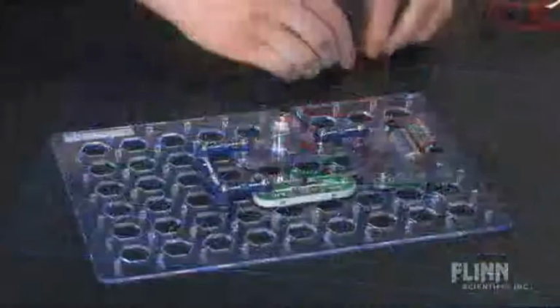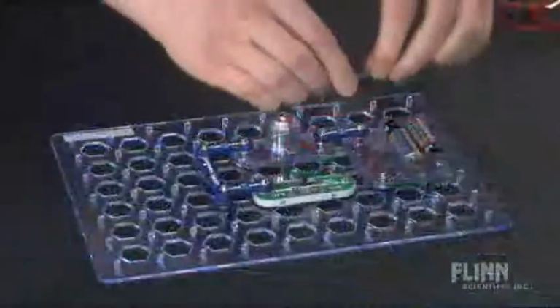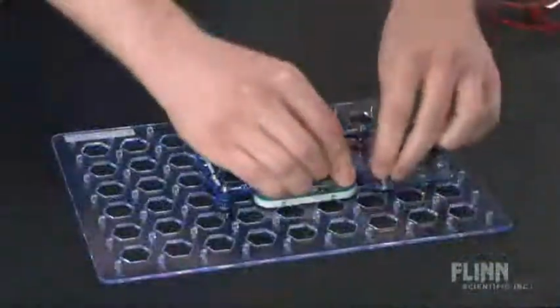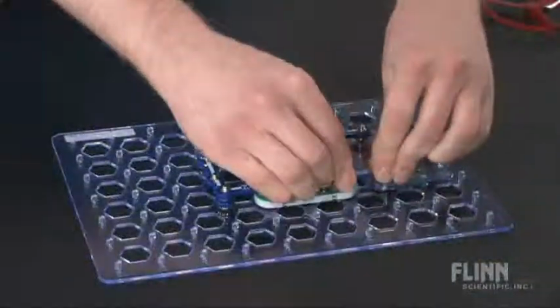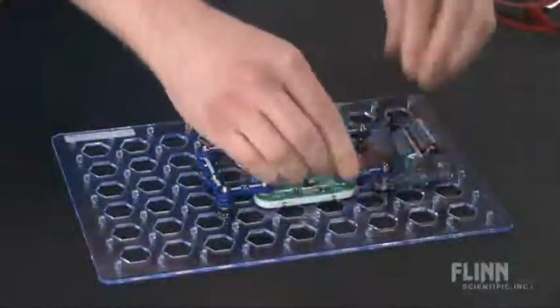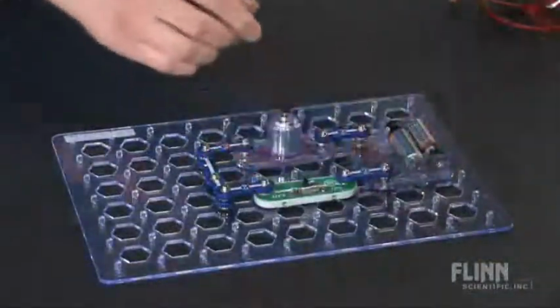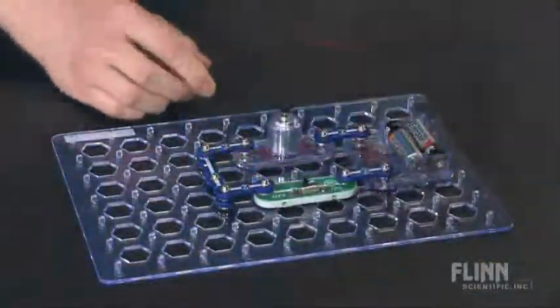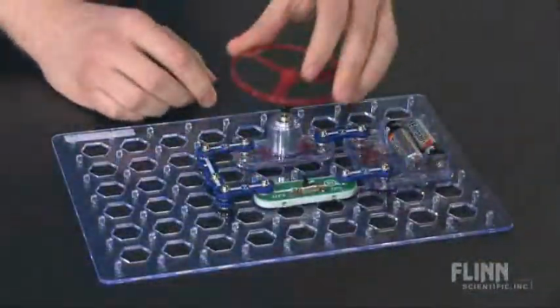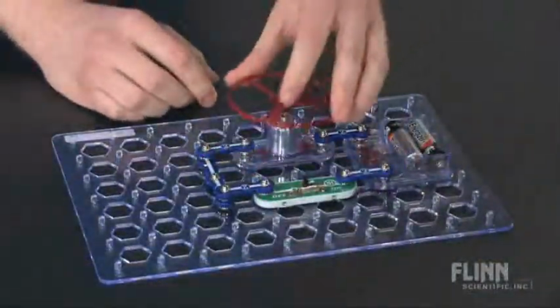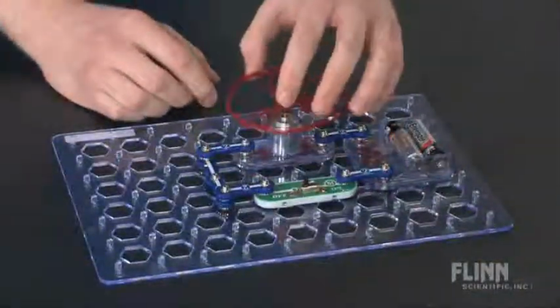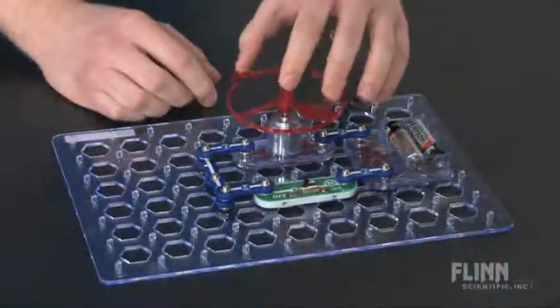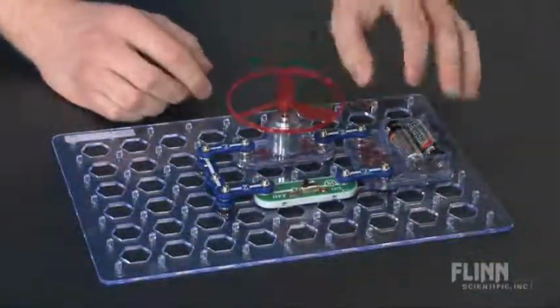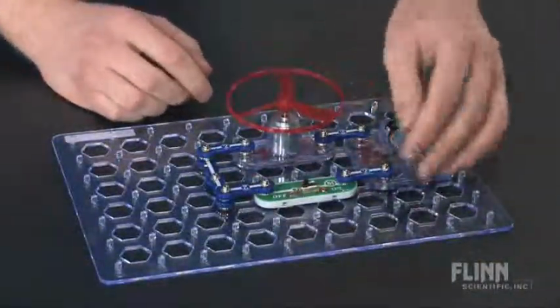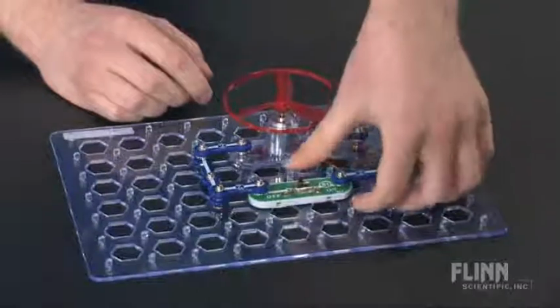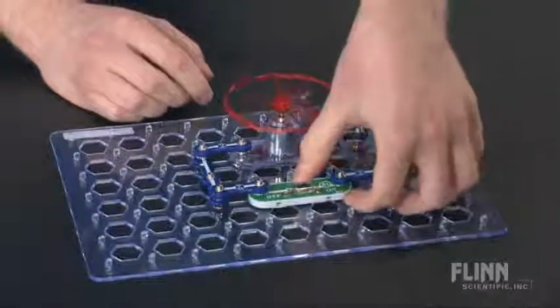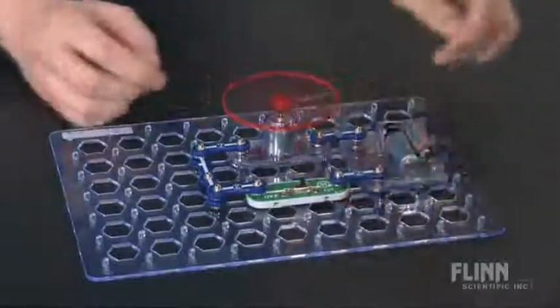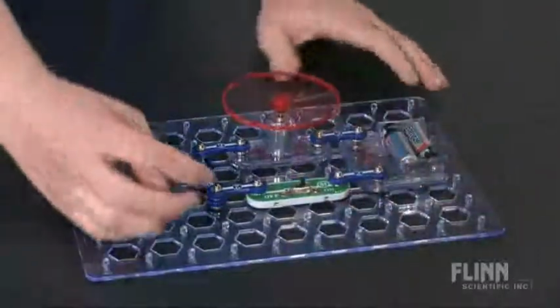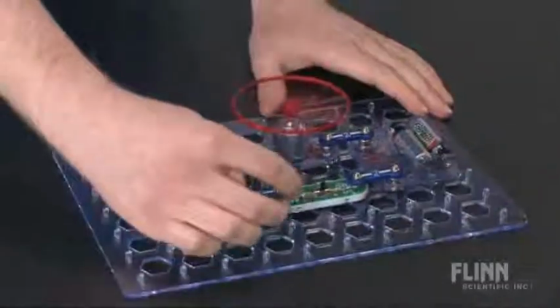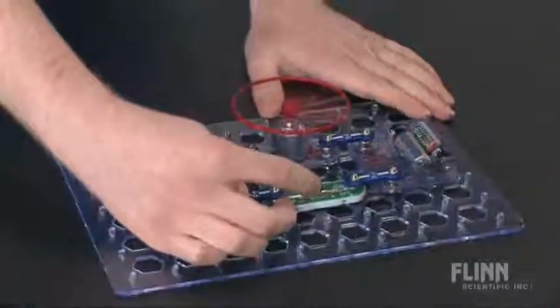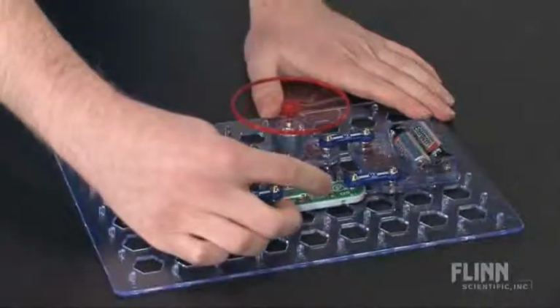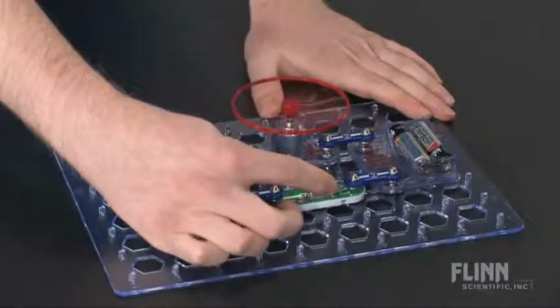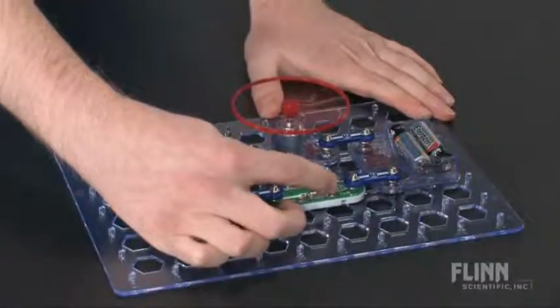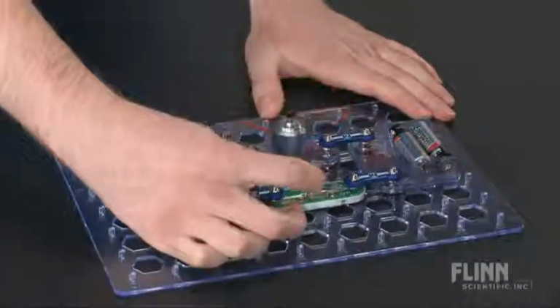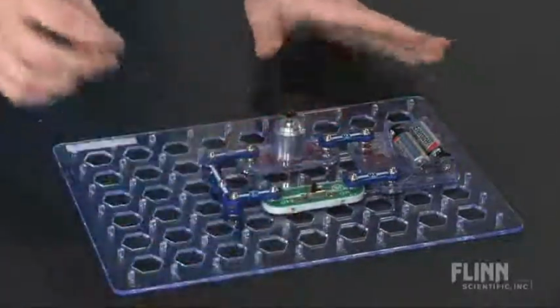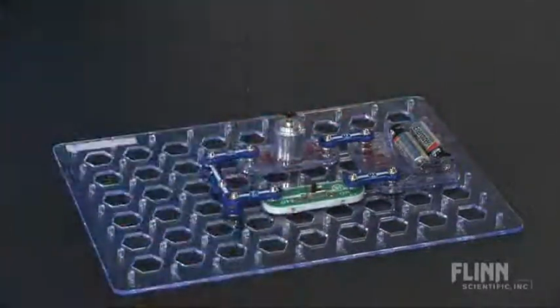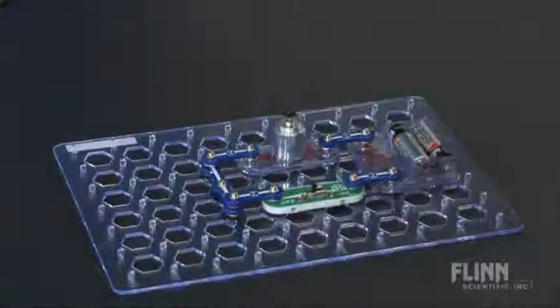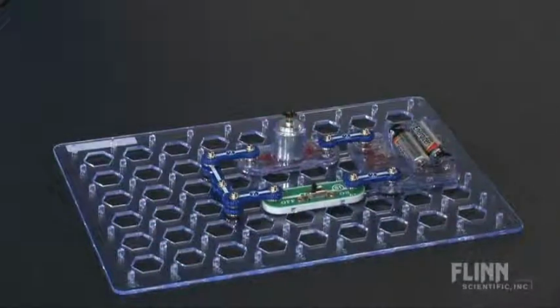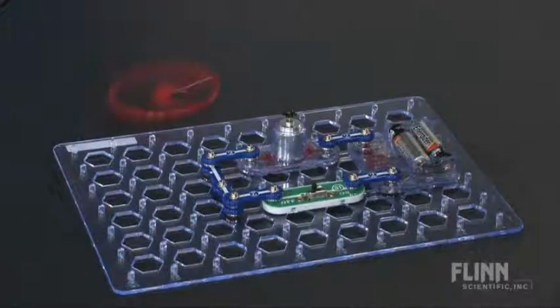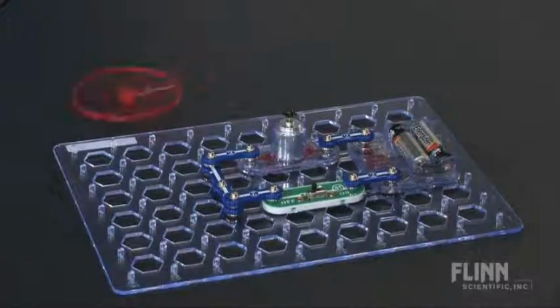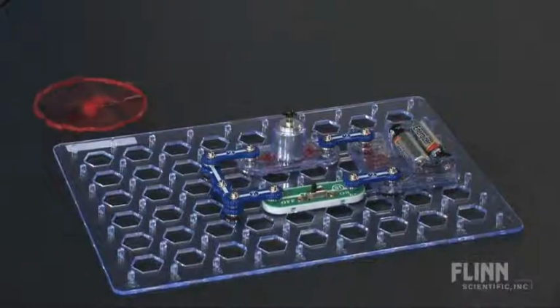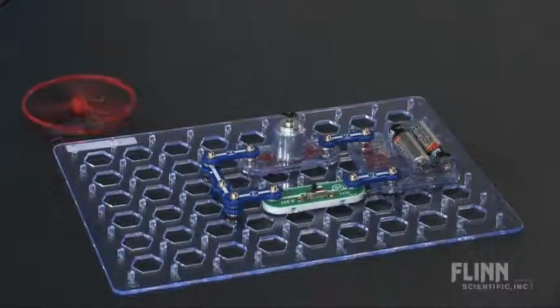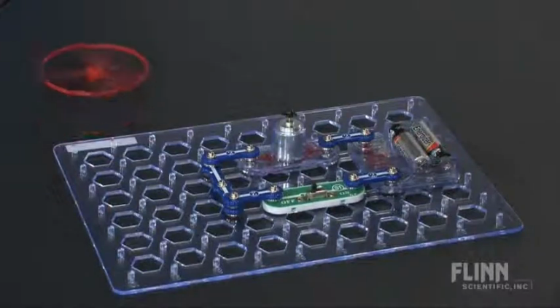The junior version is a smaller take on the original with enough parts to build 101 projects. This set also cuts back on the complexity of the circuits and the concepts behind them.